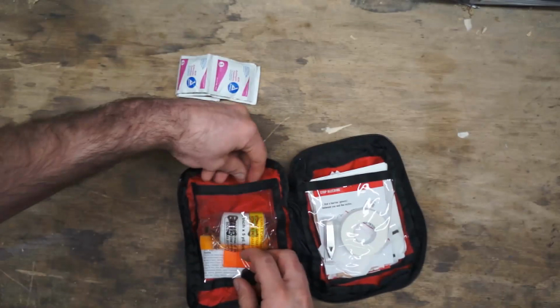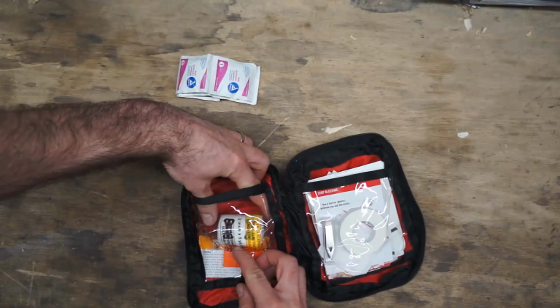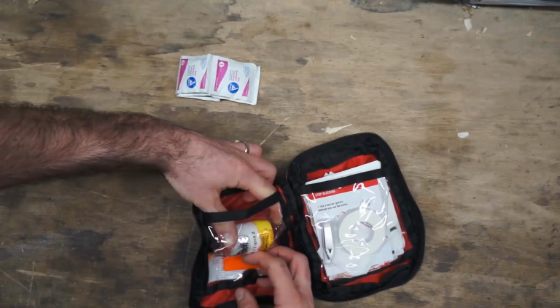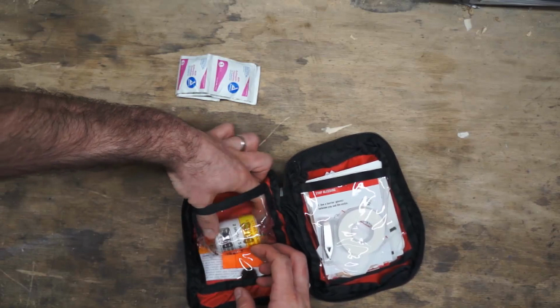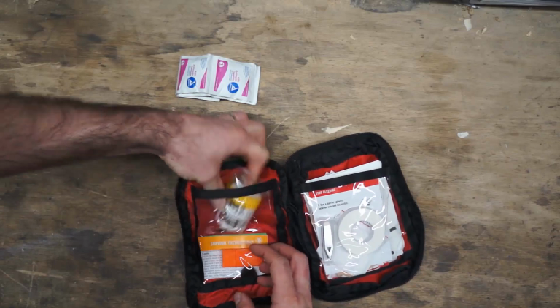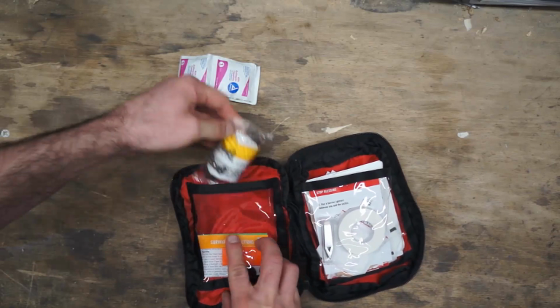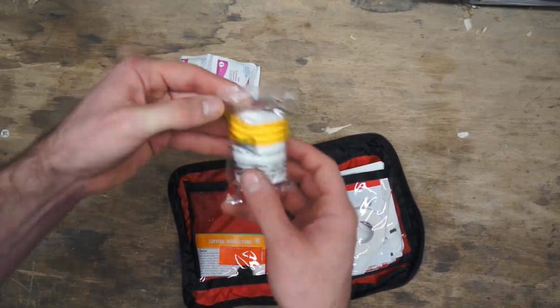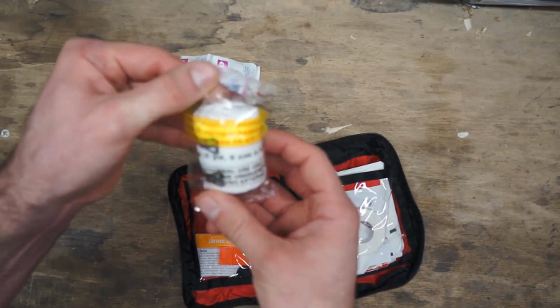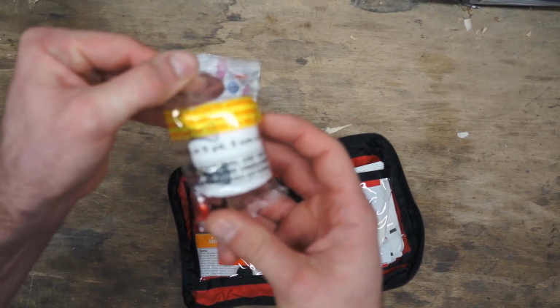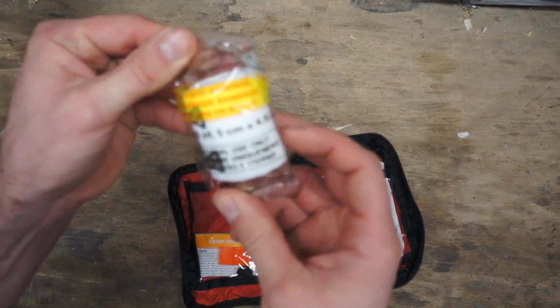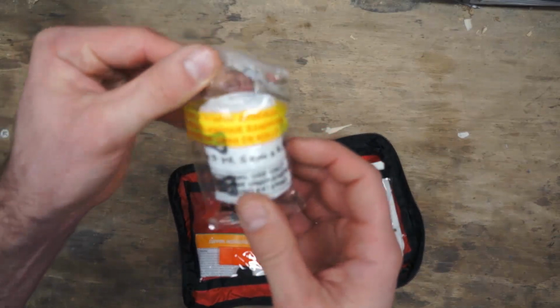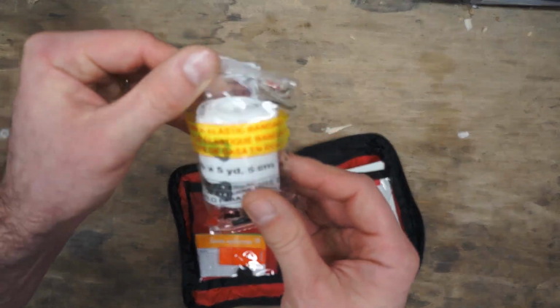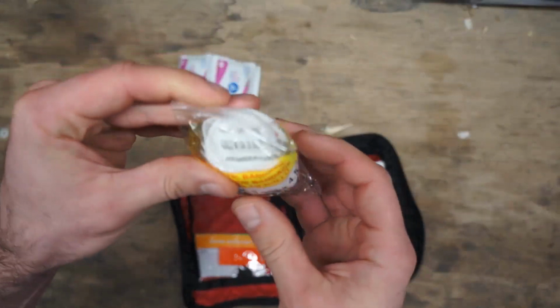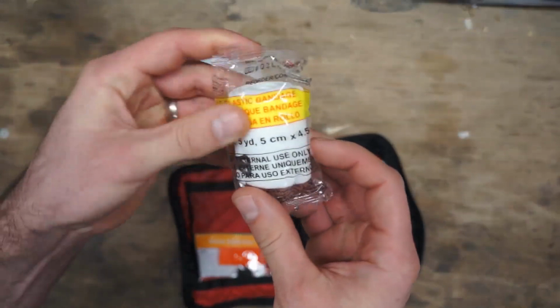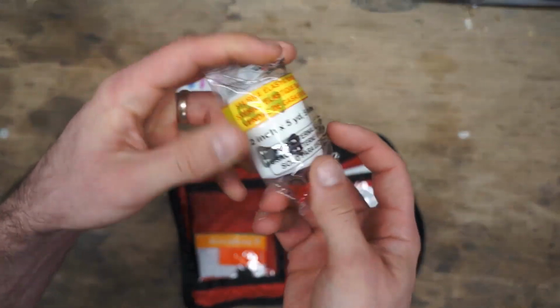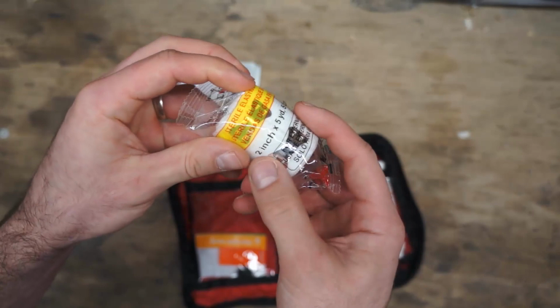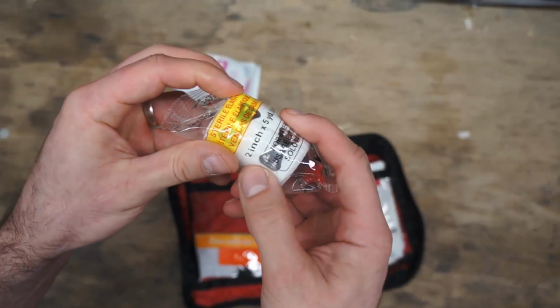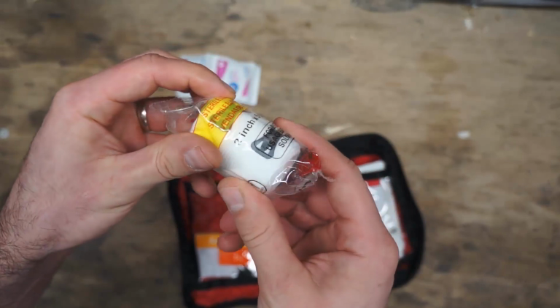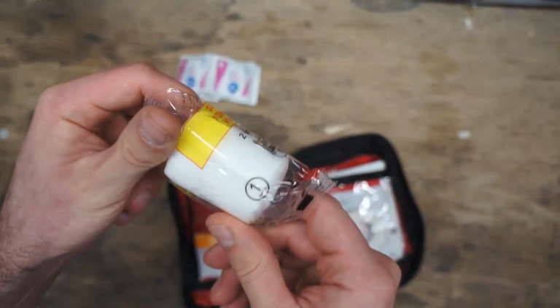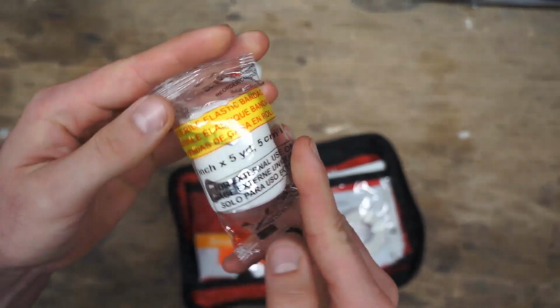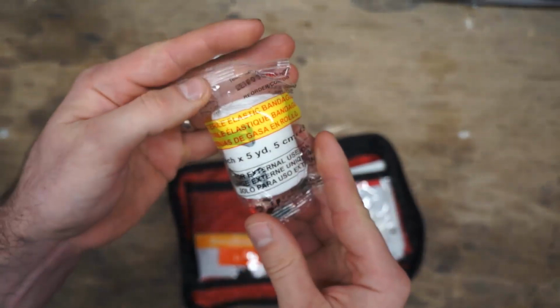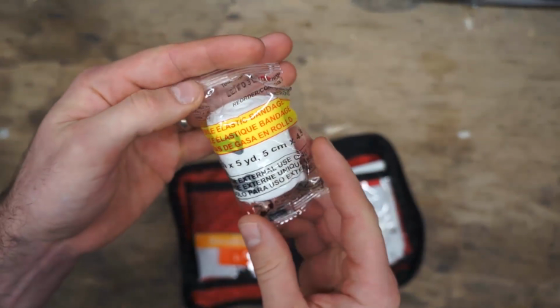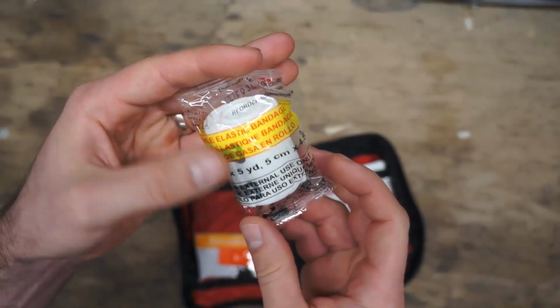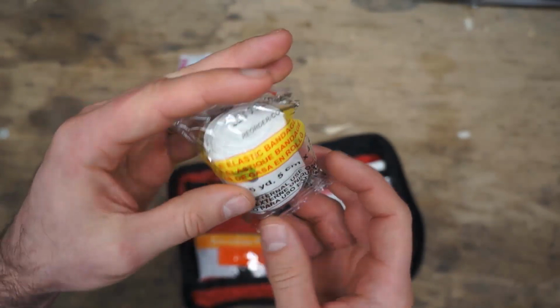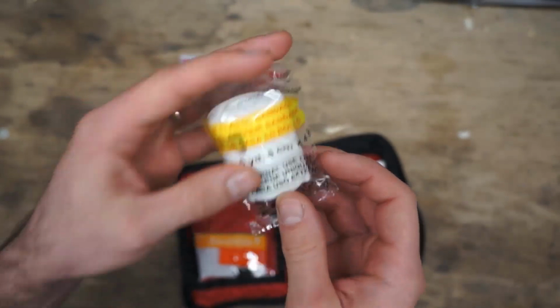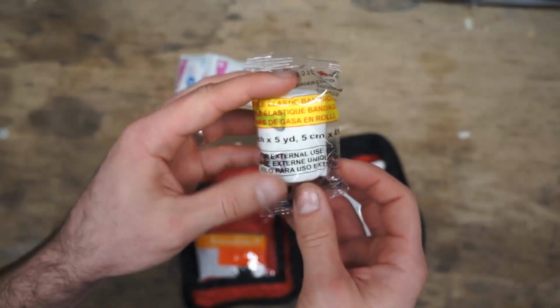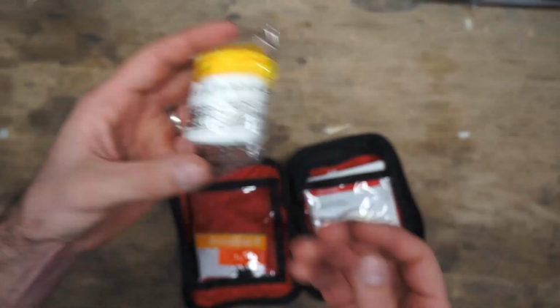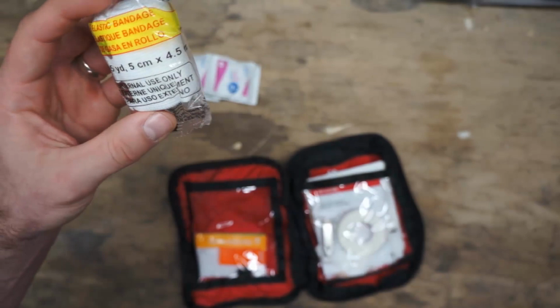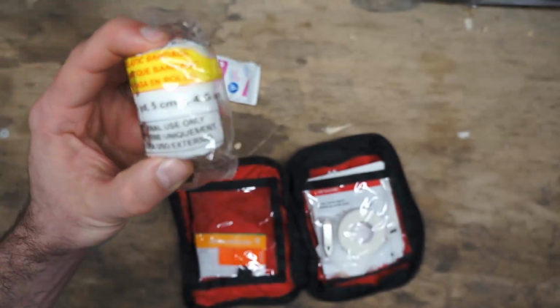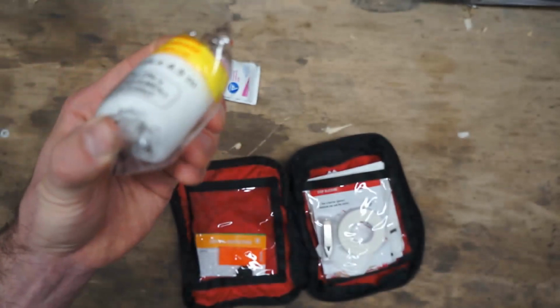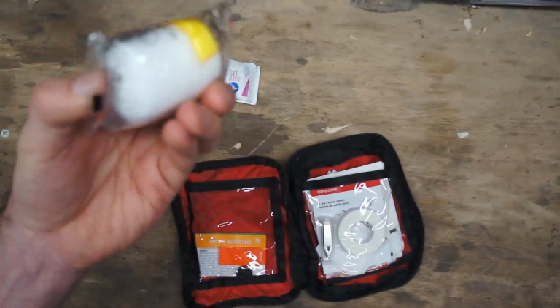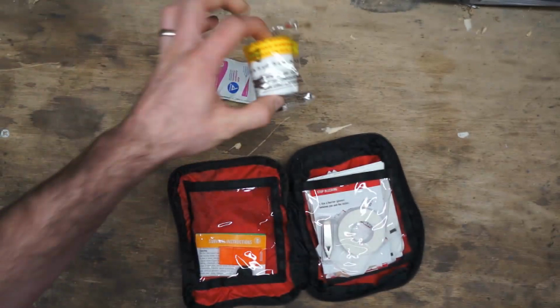Next up there's a two-inch by five-yard elastic bandage with keepers — very similar to what you'd find with an ACE bandage, but a little lower quality, more of a one-use type item.